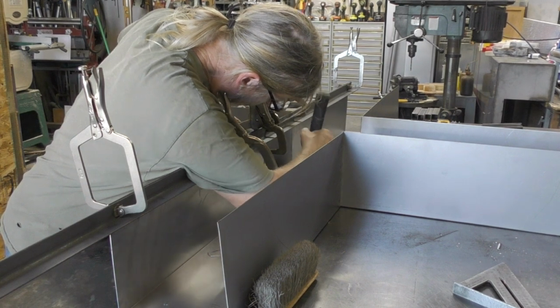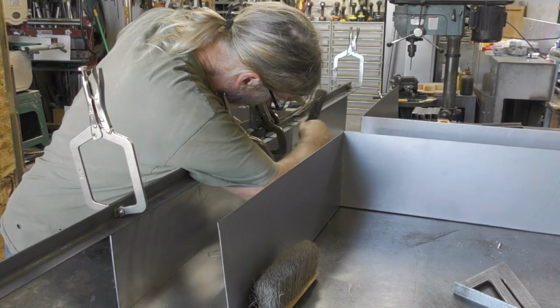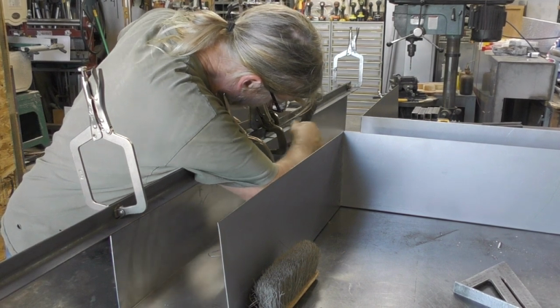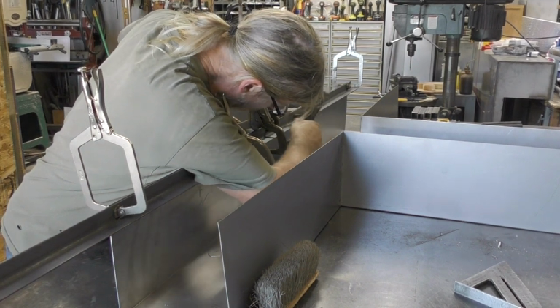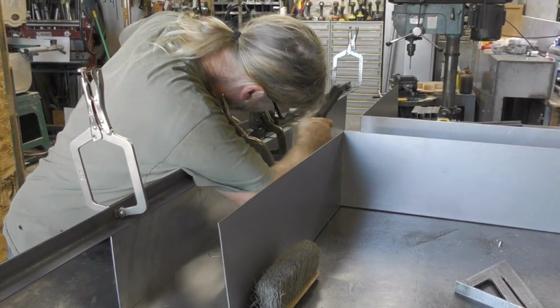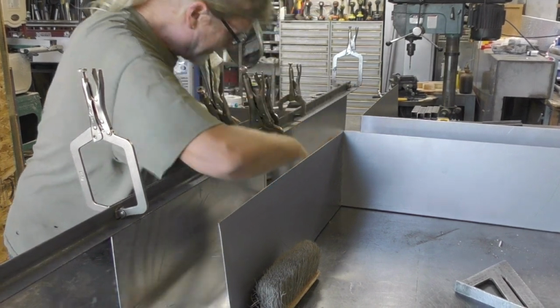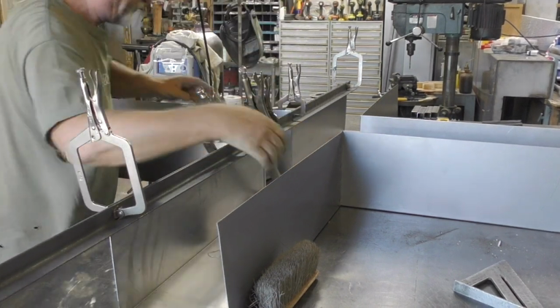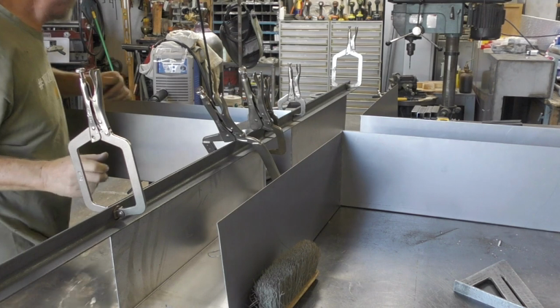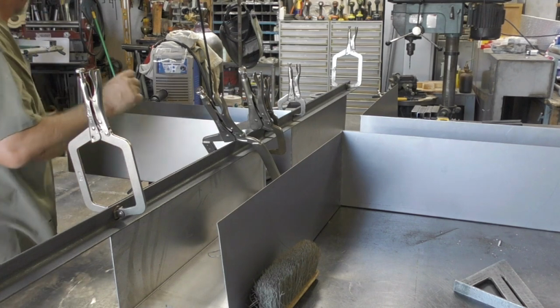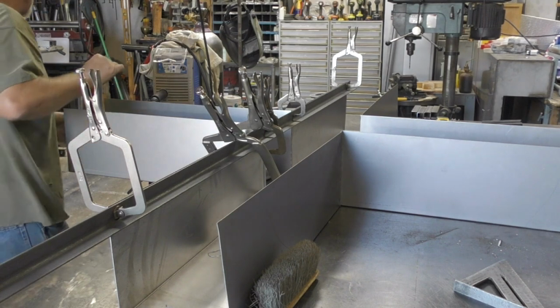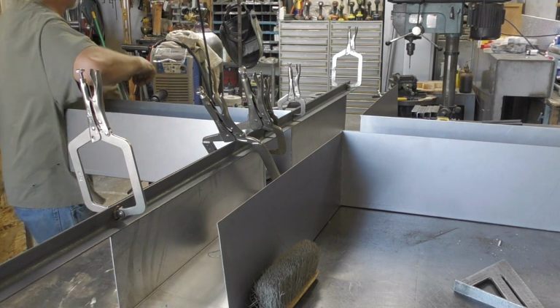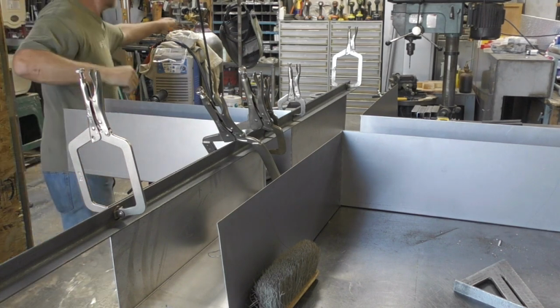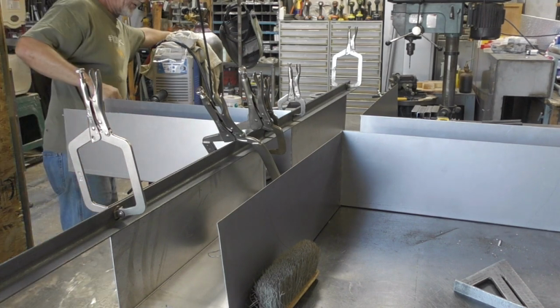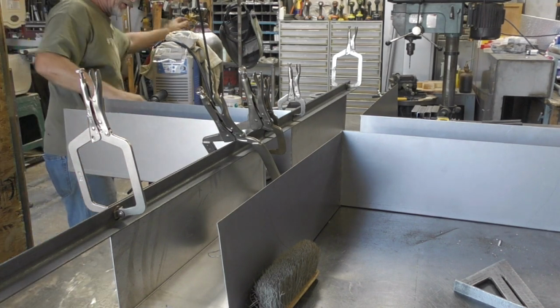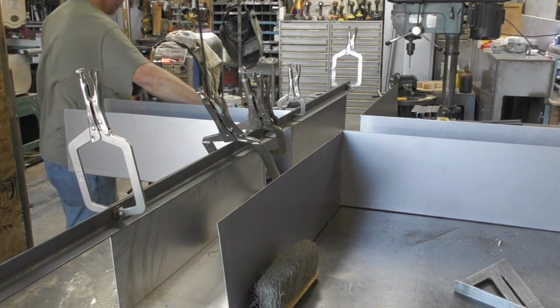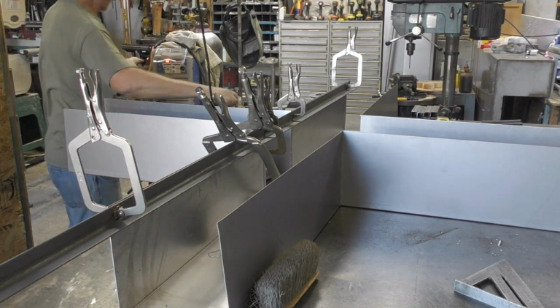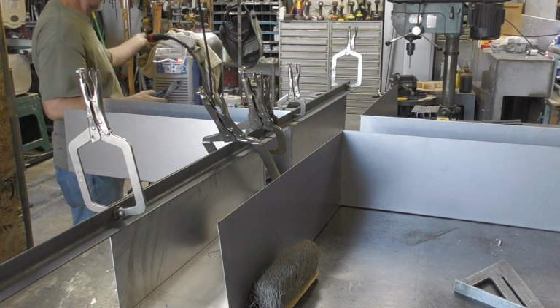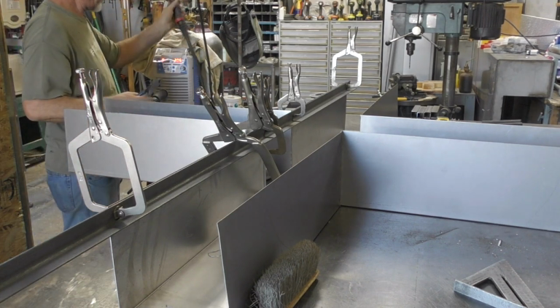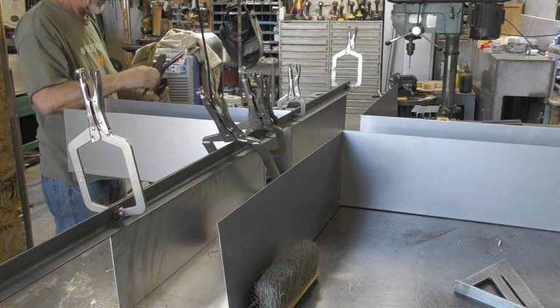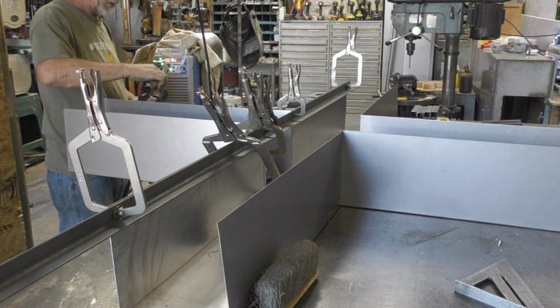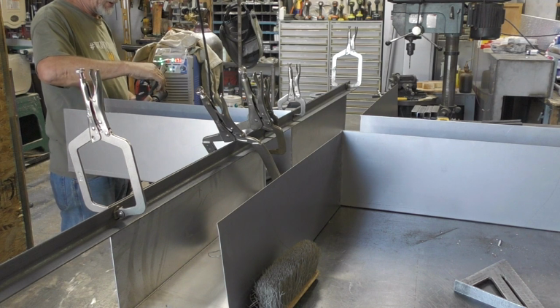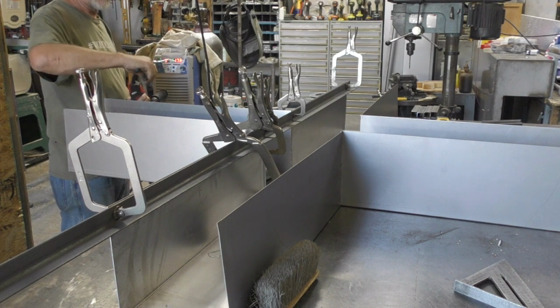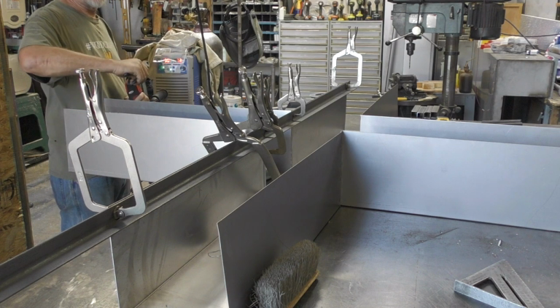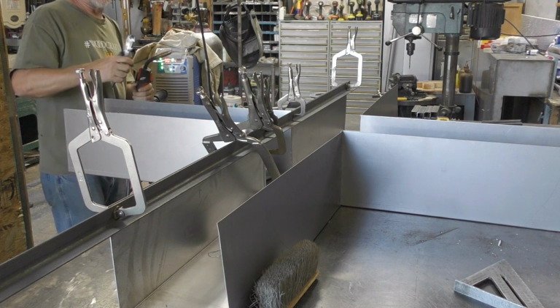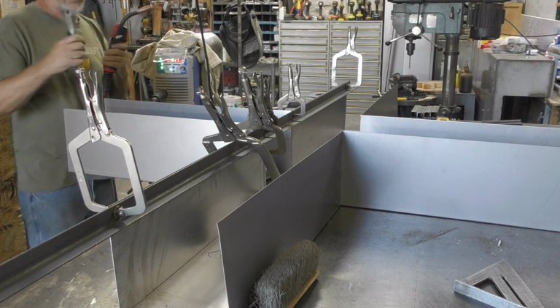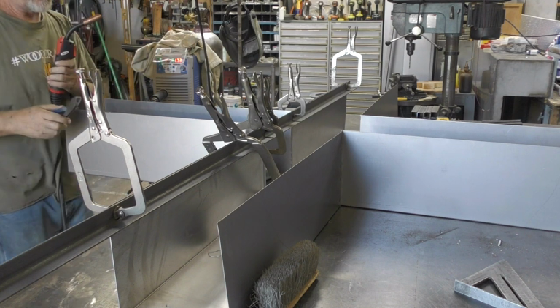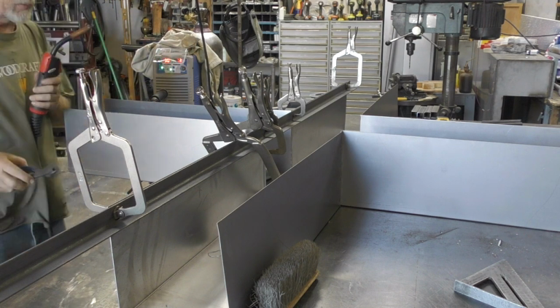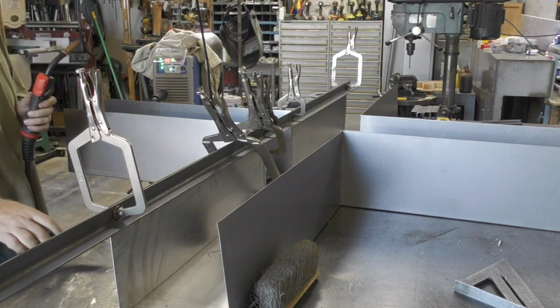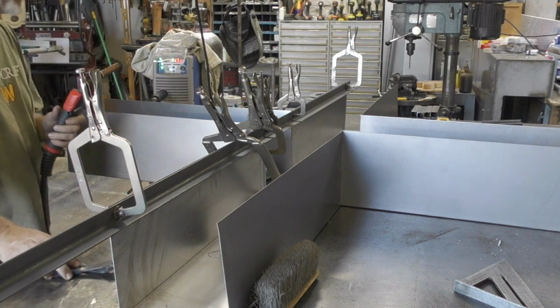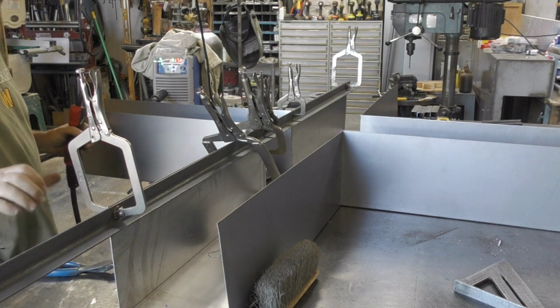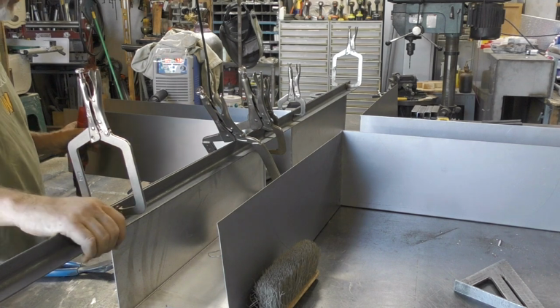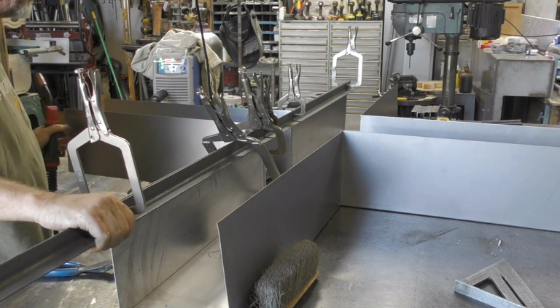I always love taking on new projects because I enjoy challenging myself. This was definitely a nice challenge and much to my surprise this was going together much easier than I expected. Of course I had to add a little persuasion with the hammer every now and again.